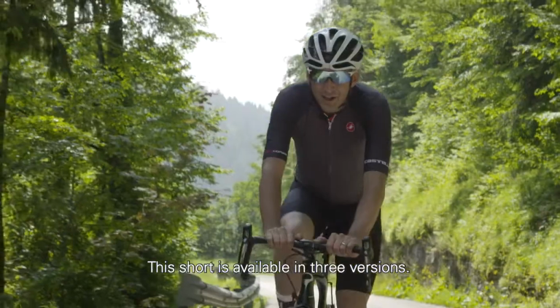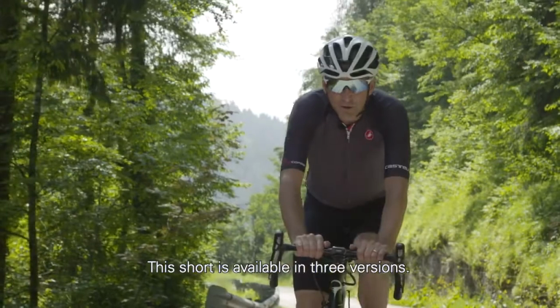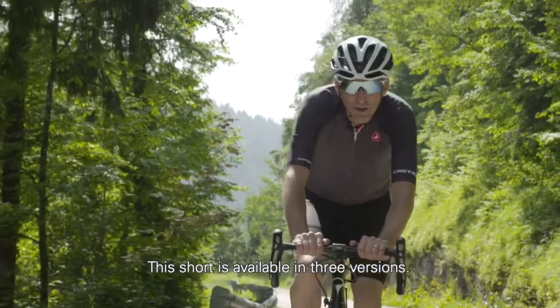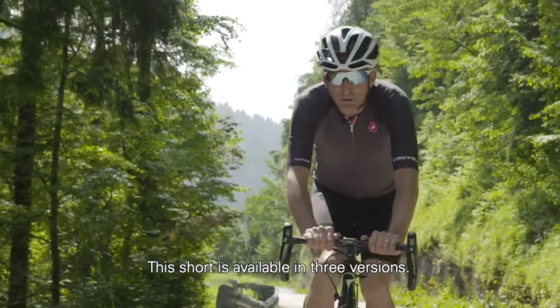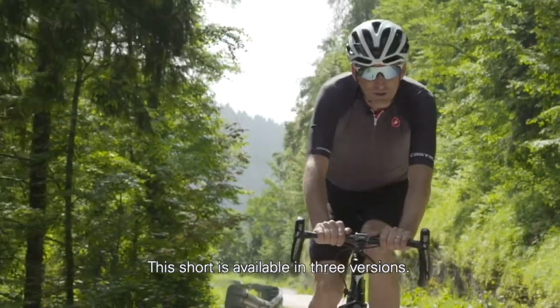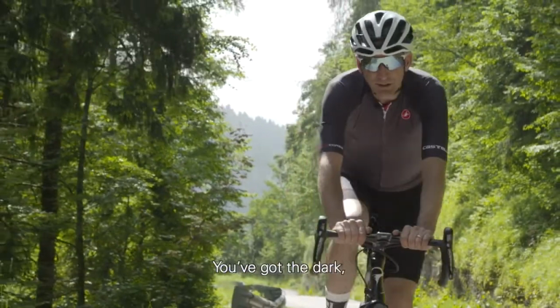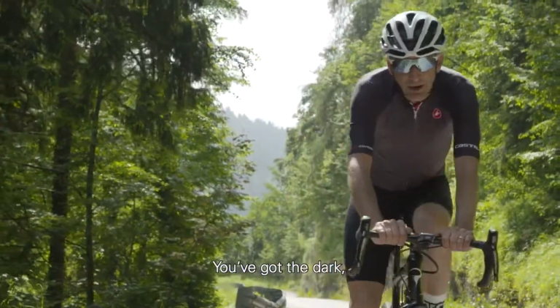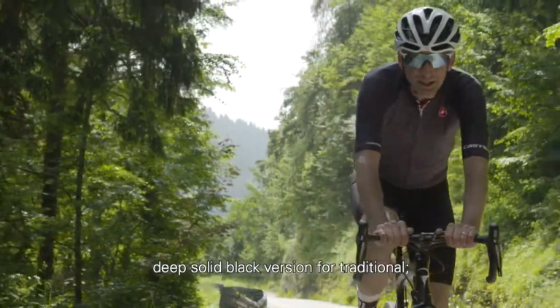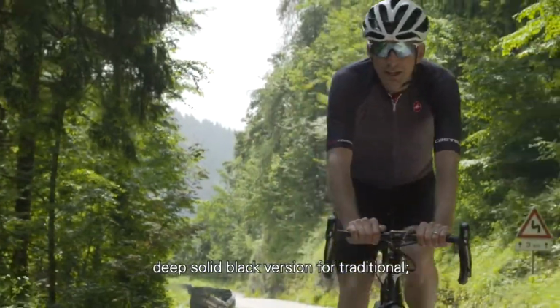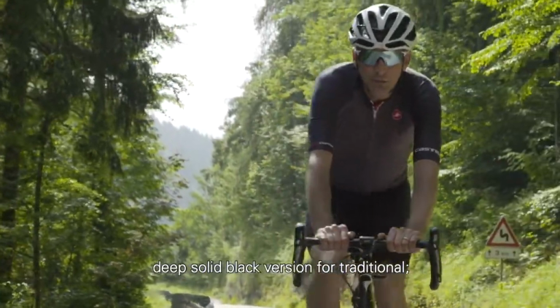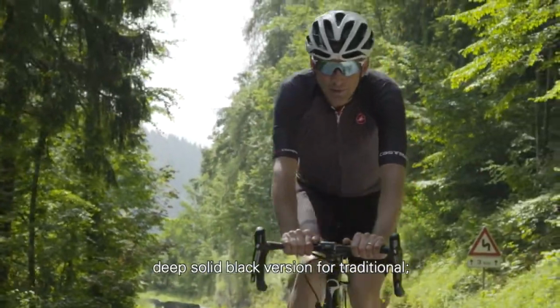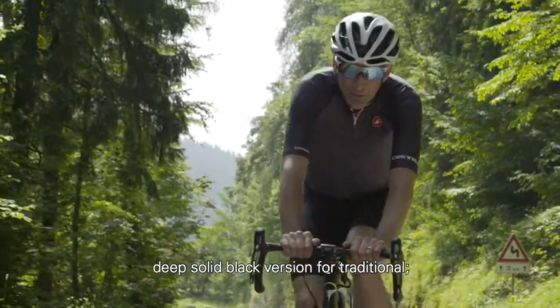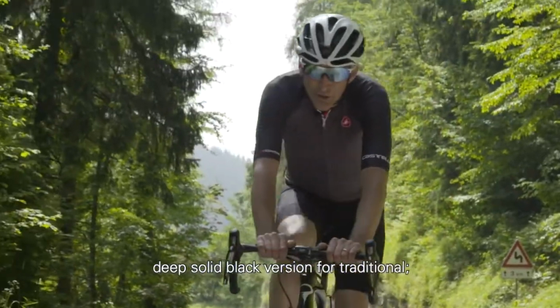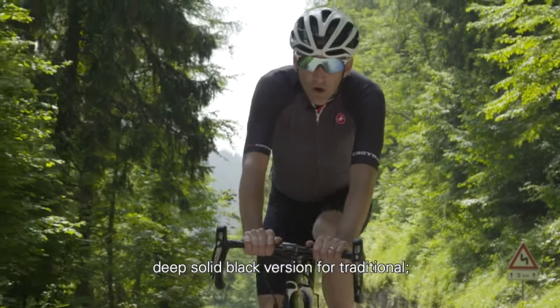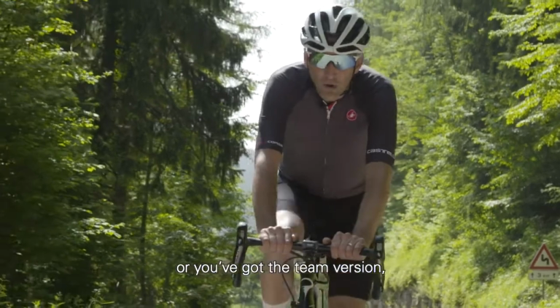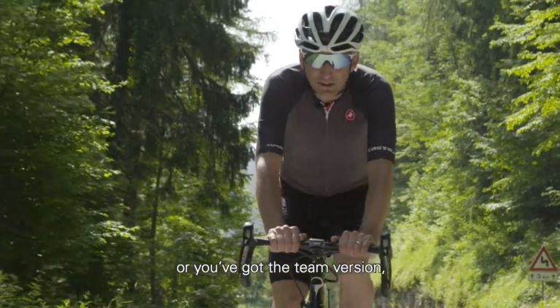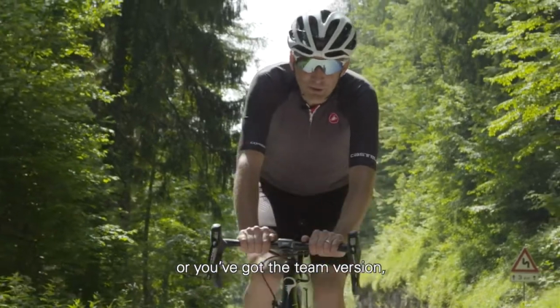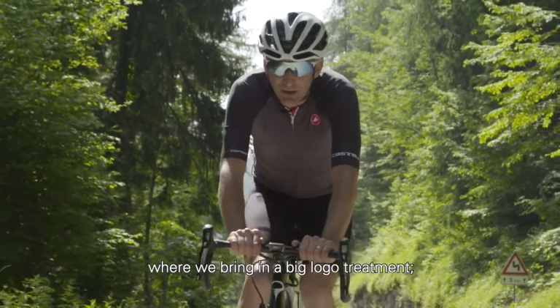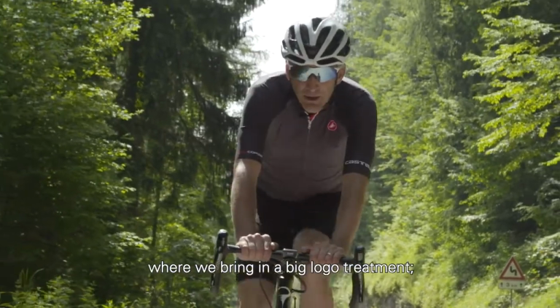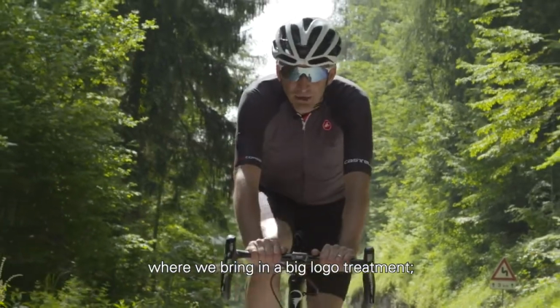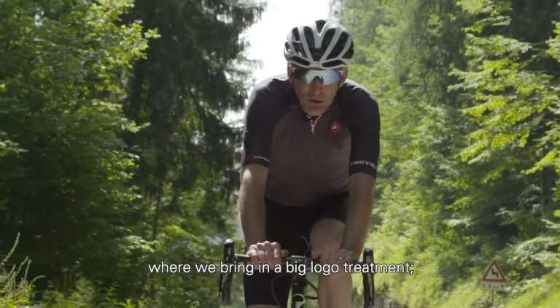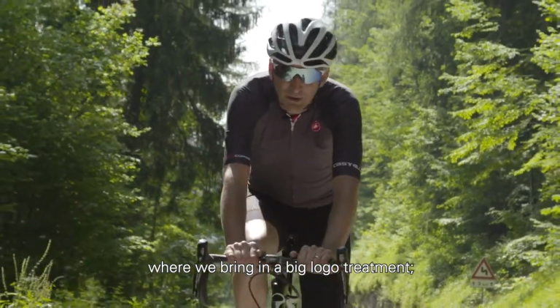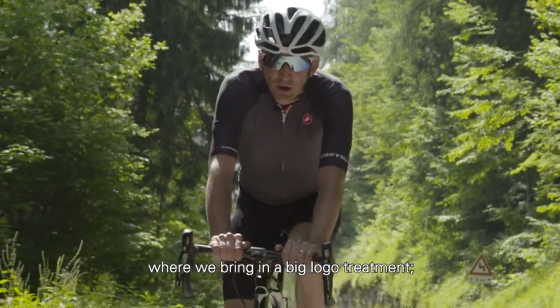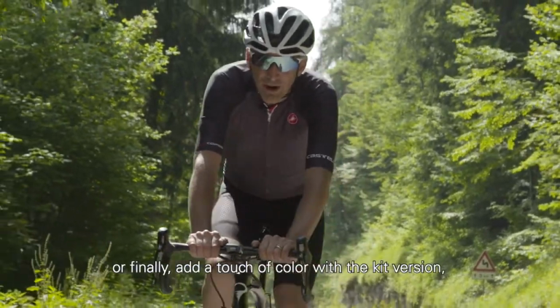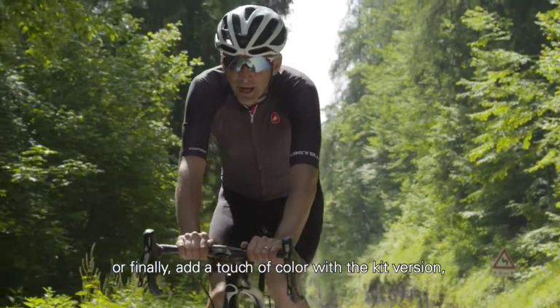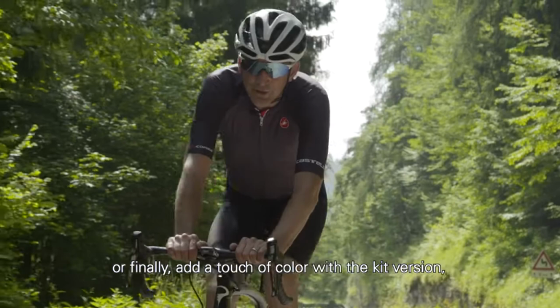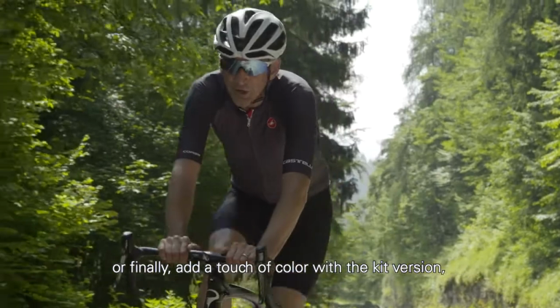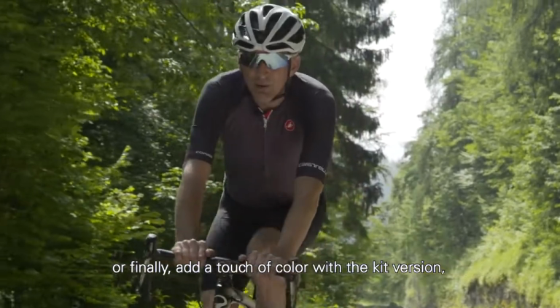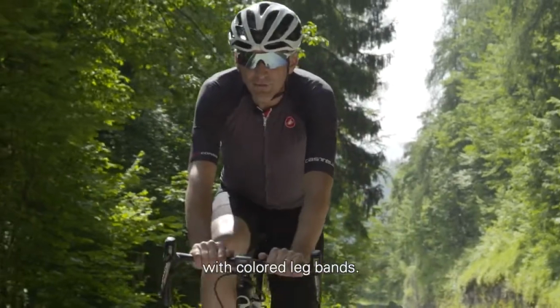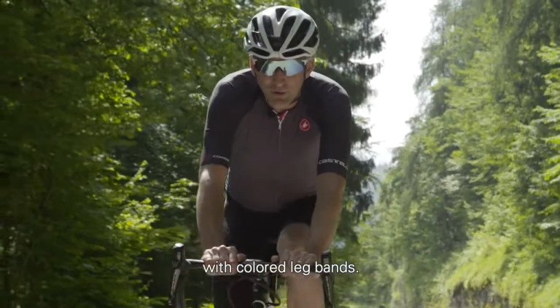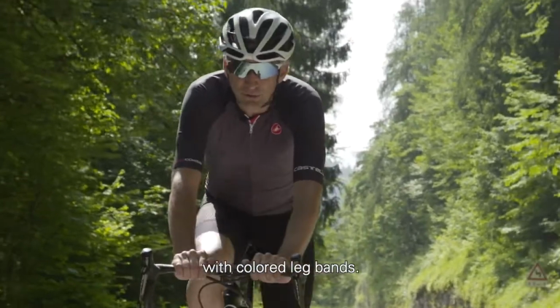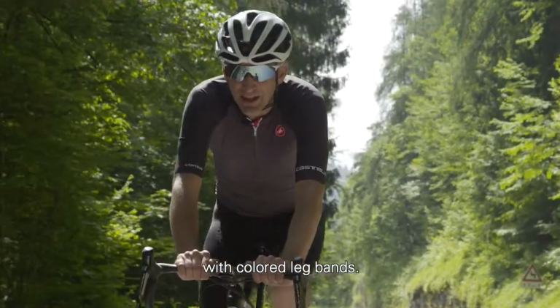The short is available in three versions: you've got the dark deep solid black version for traditional, or the team version where we bring in a big logo treatment, or finally add a touch of color with the kit version featuring these colored leg bands.